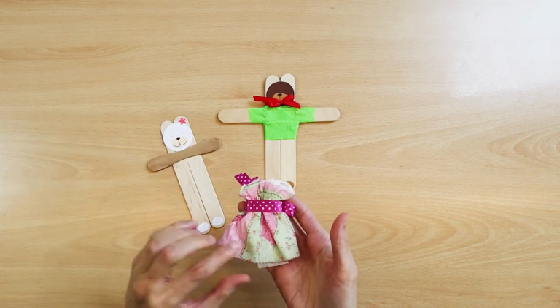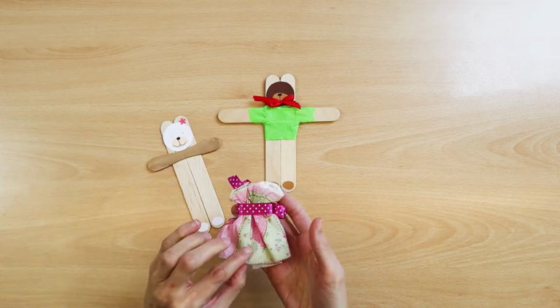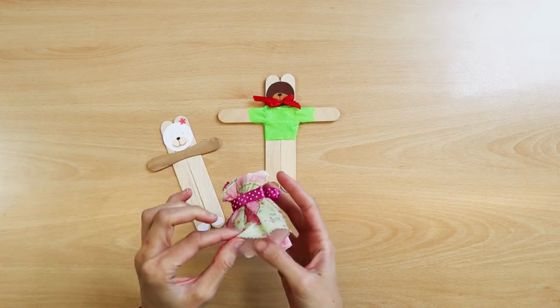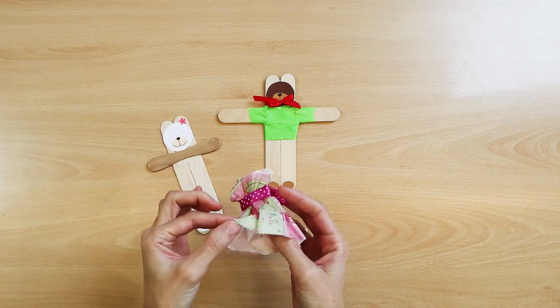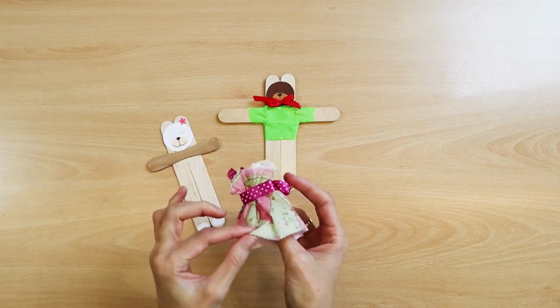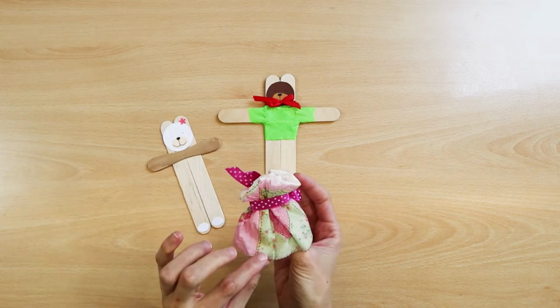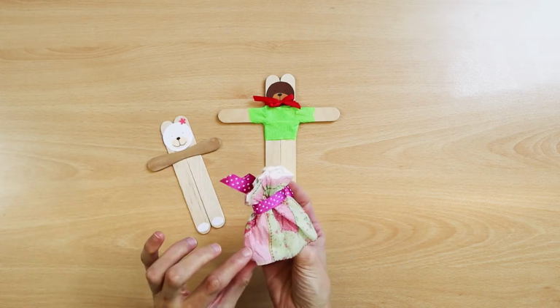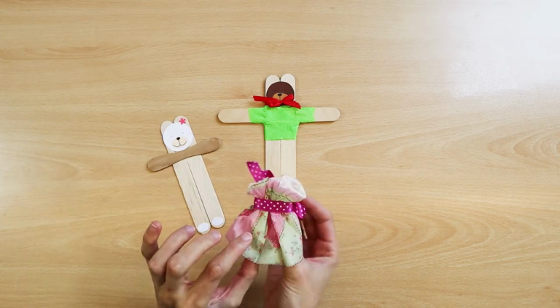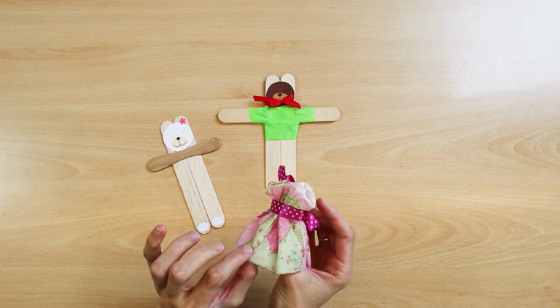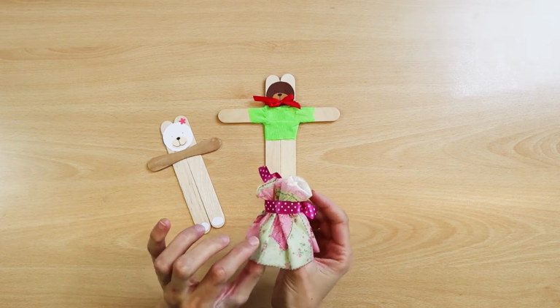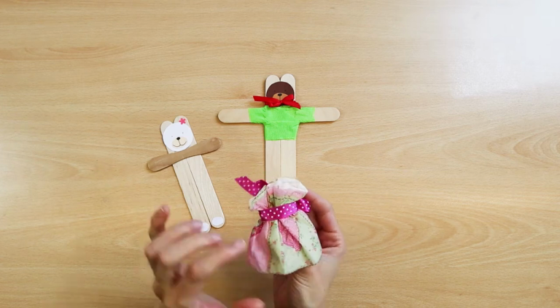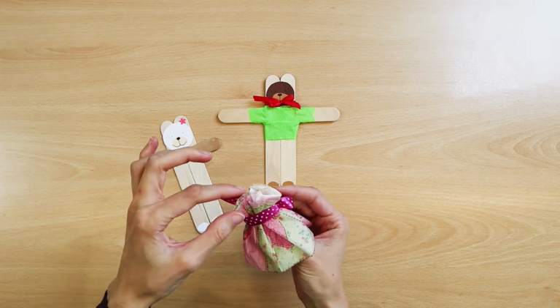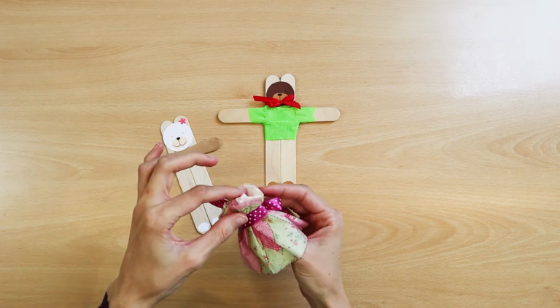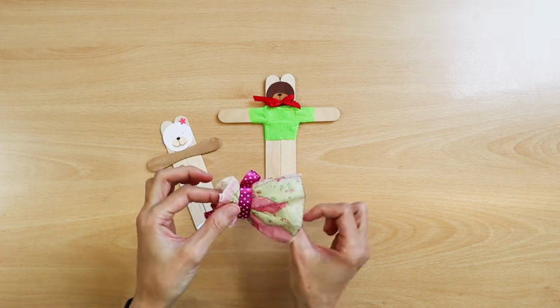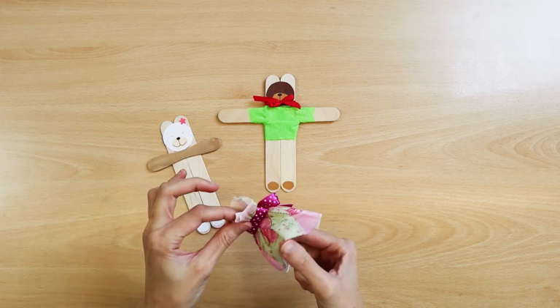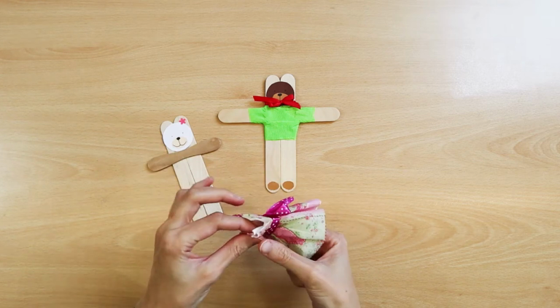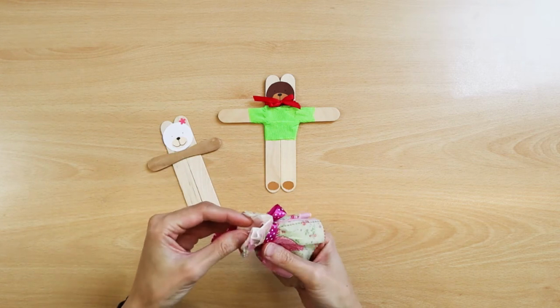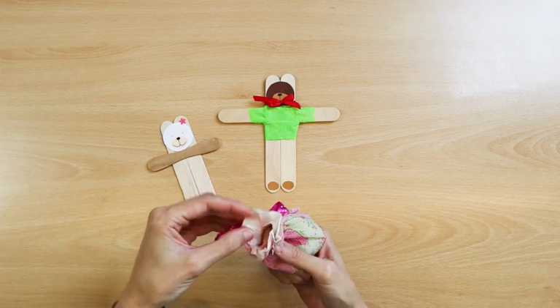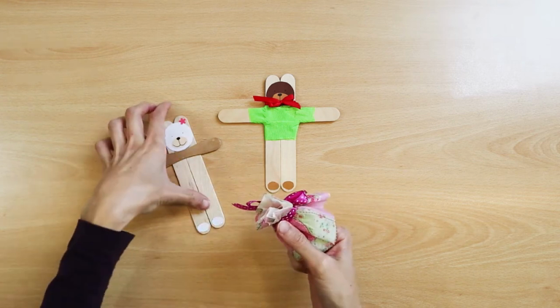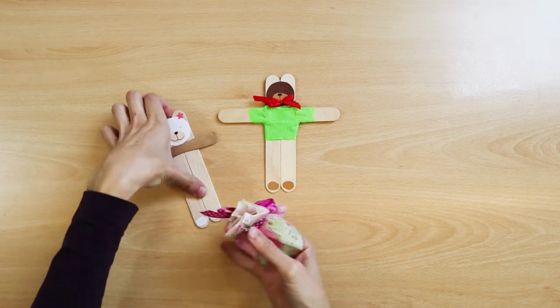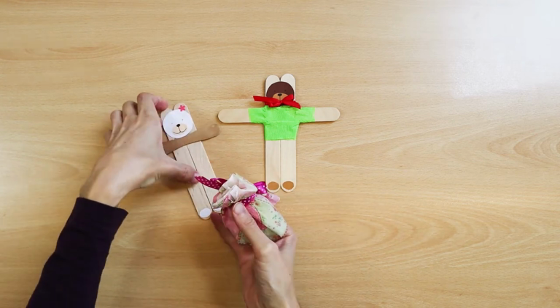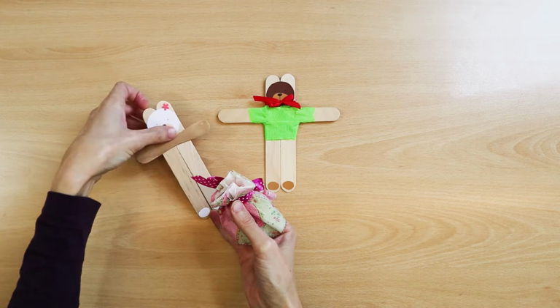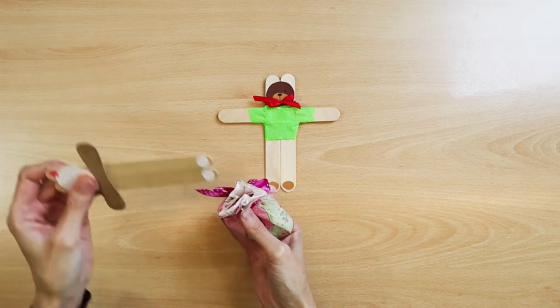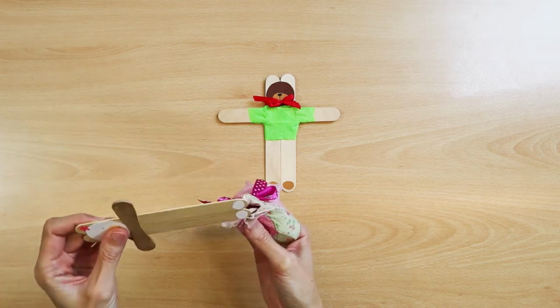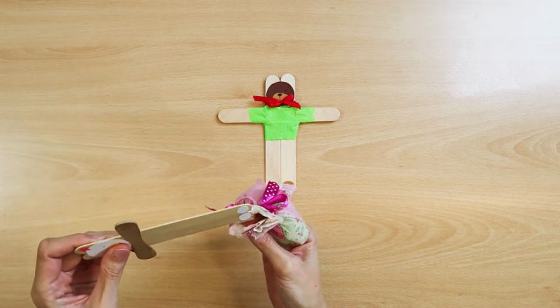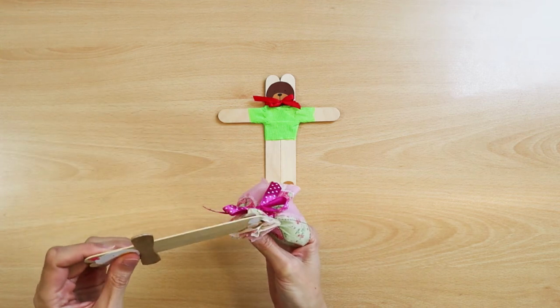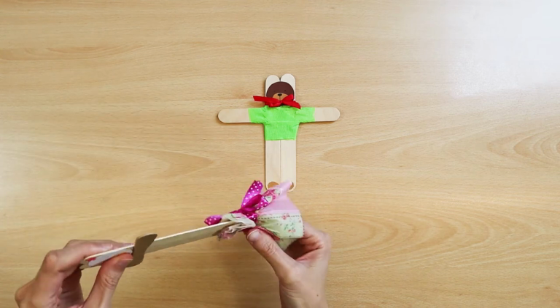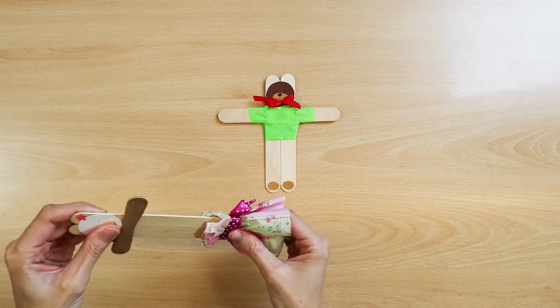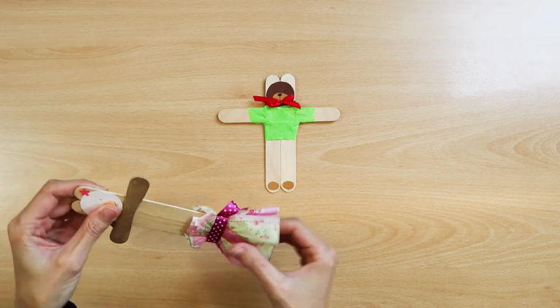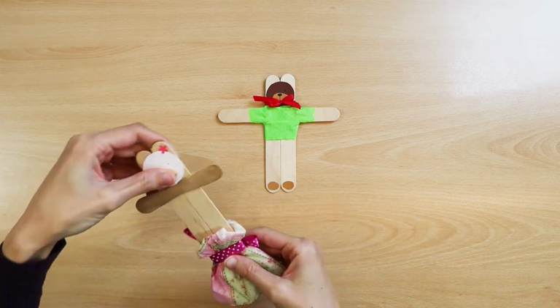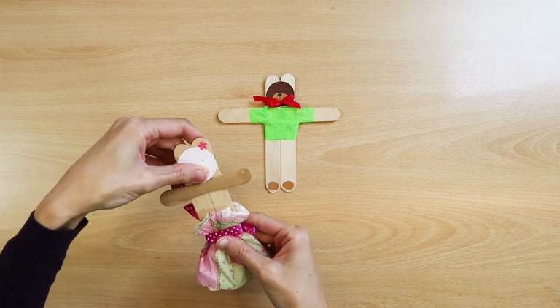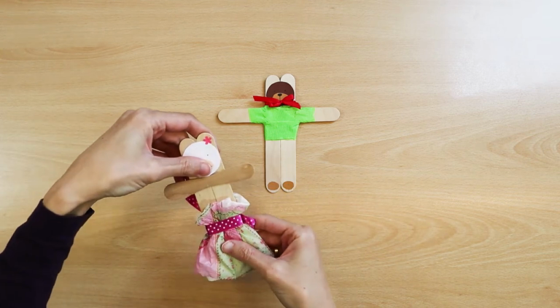I made an outfit out of a decorative paper napkin. The clothes from a doll can also fit teddy bears made this way. Teddy bears made of wooden sticks can be used as wooden toys.